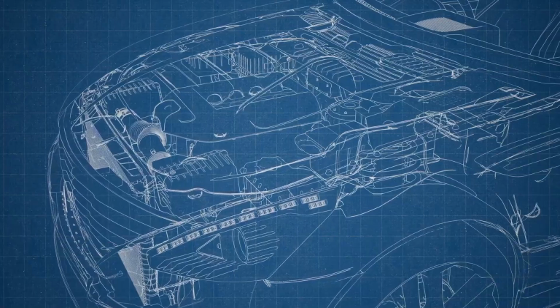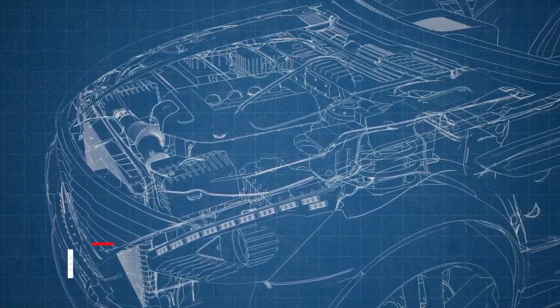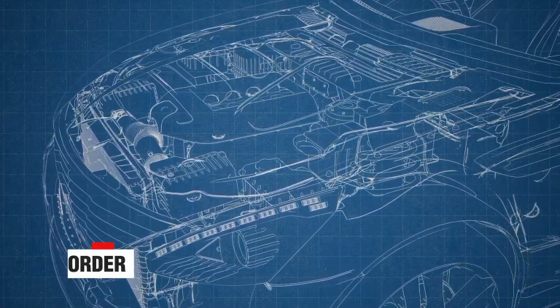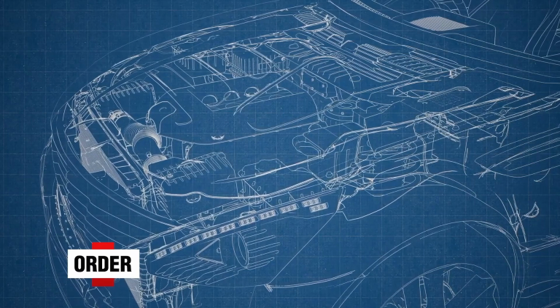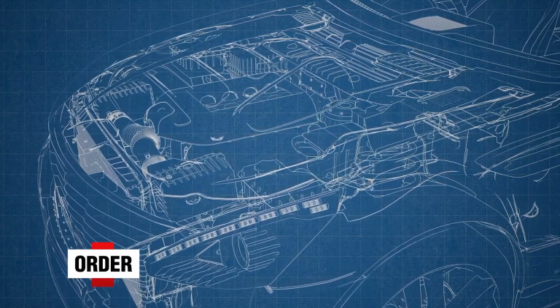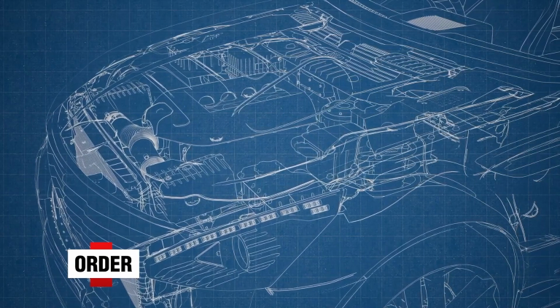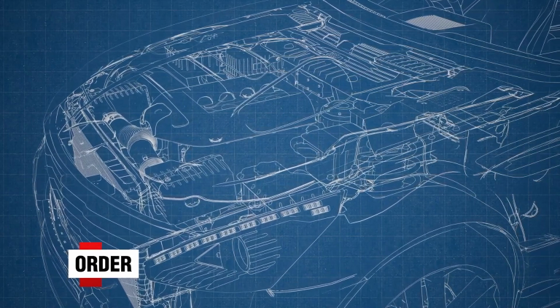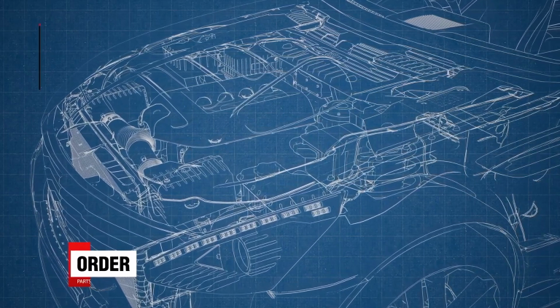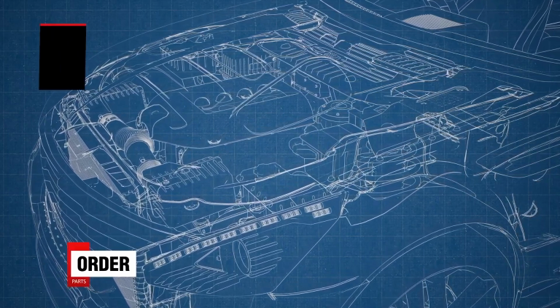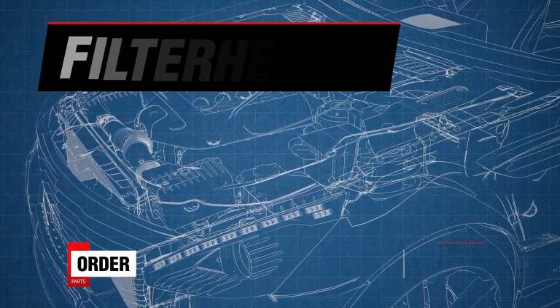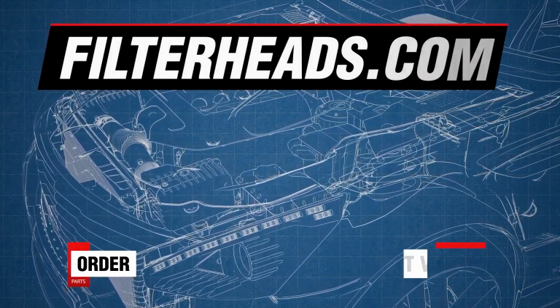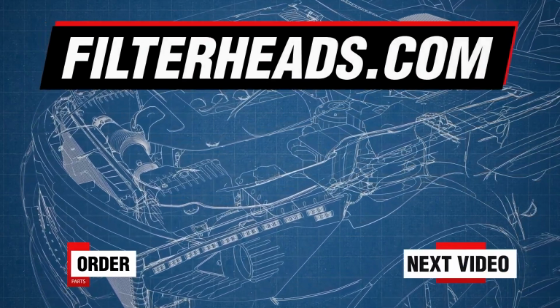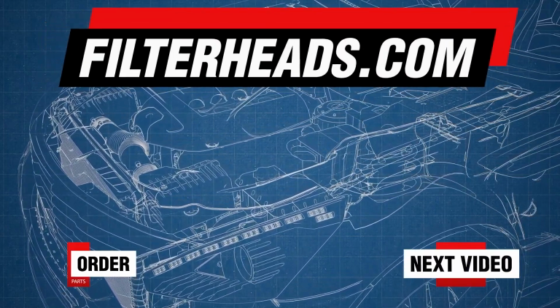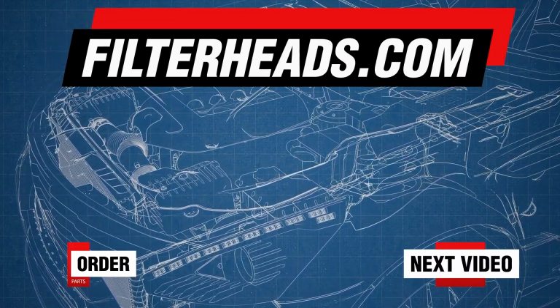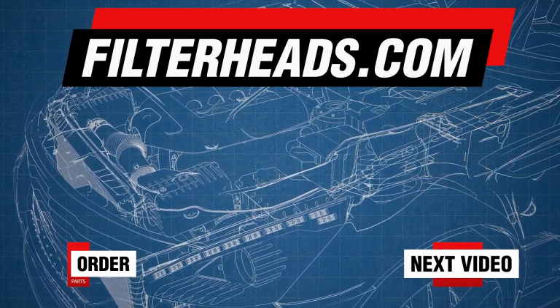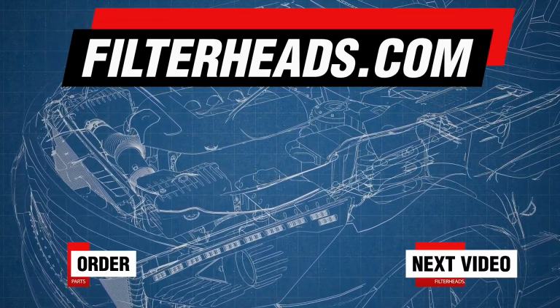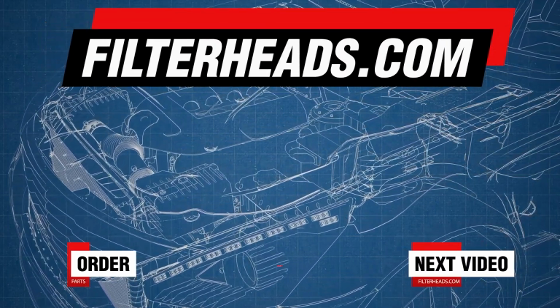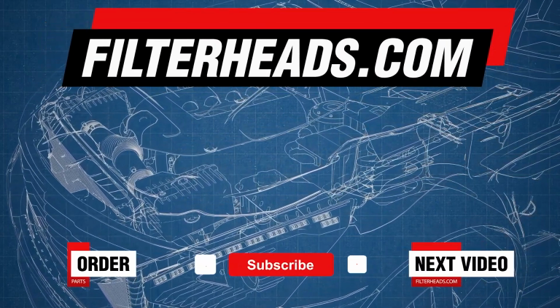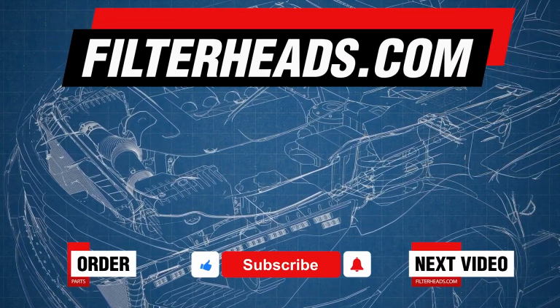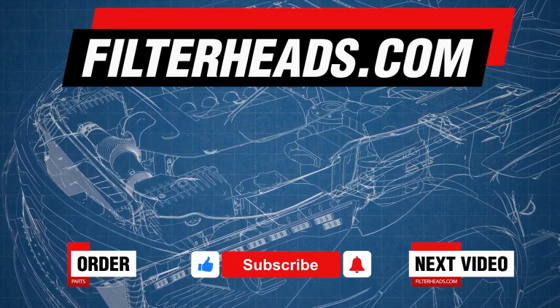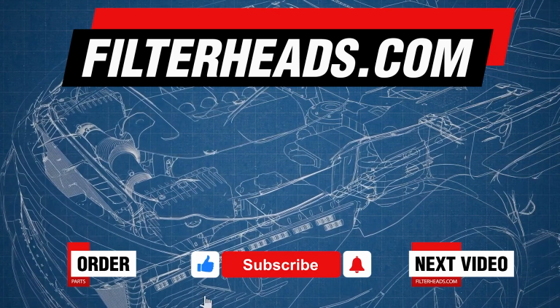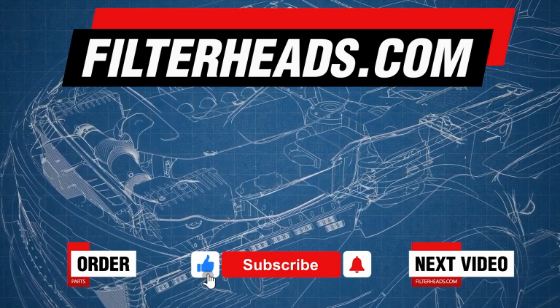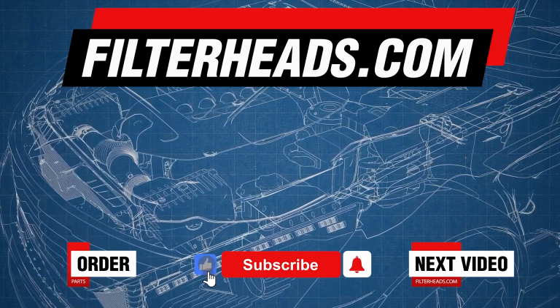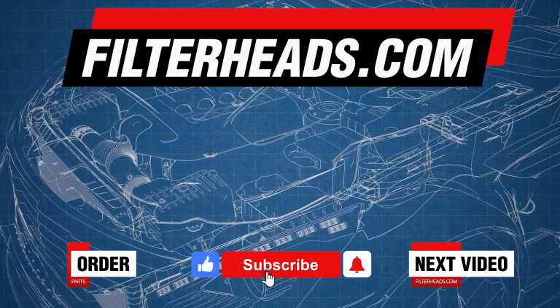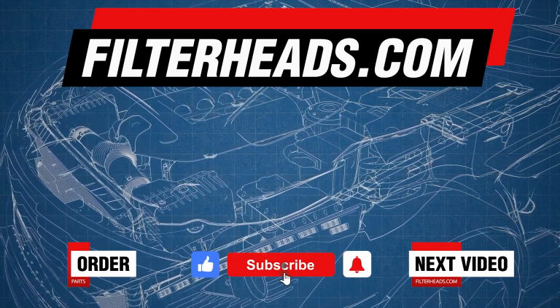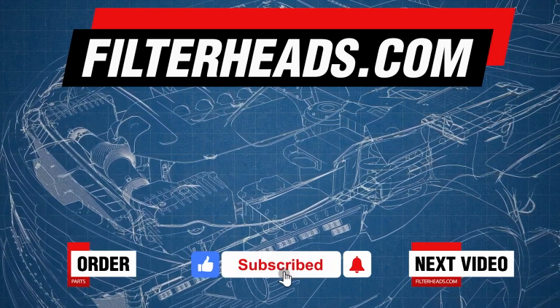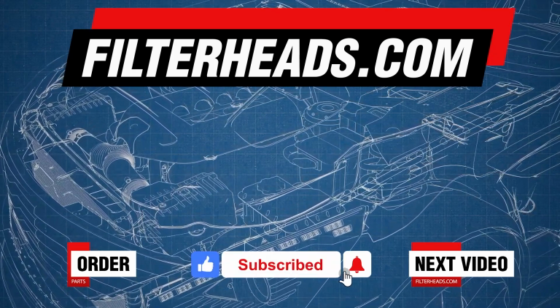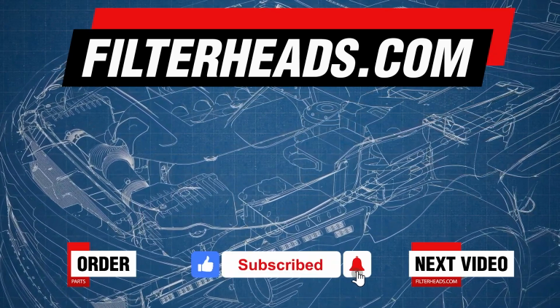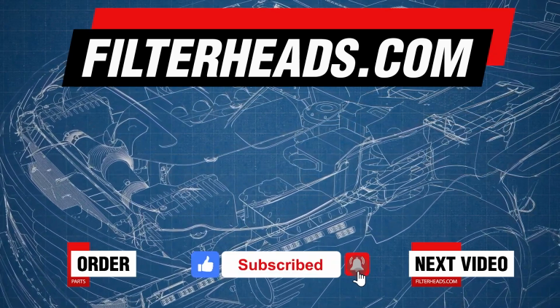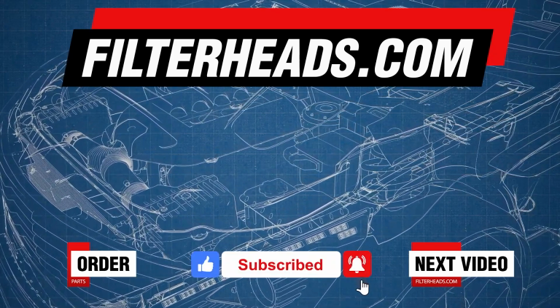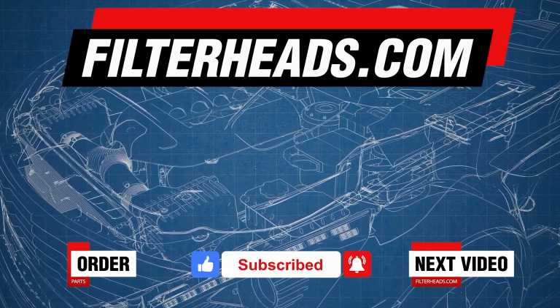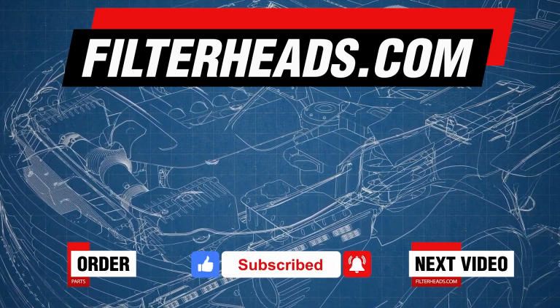Order your parts today at Filterheads.com. Please like our video and subscribe to our channel so you won't miss any new content.